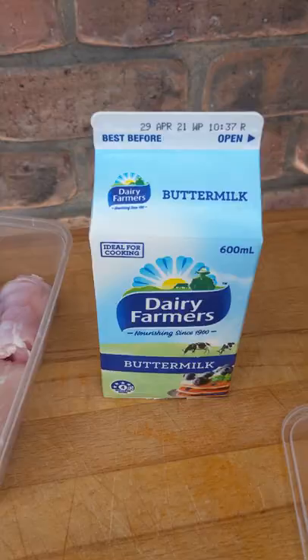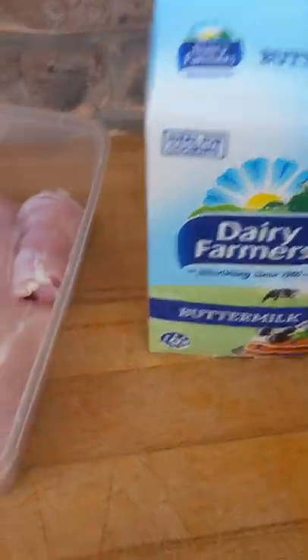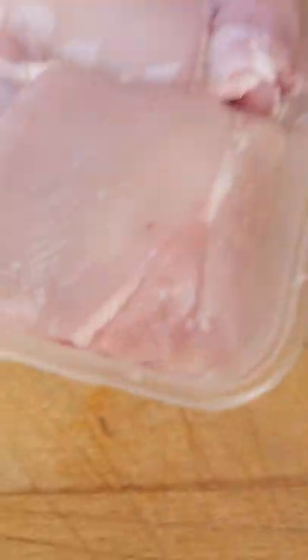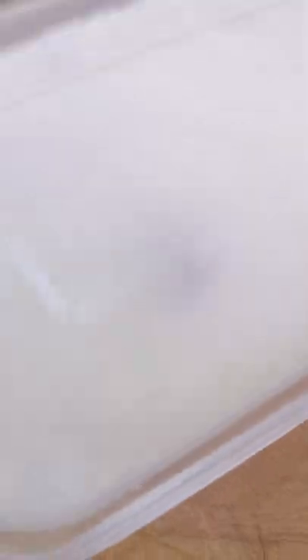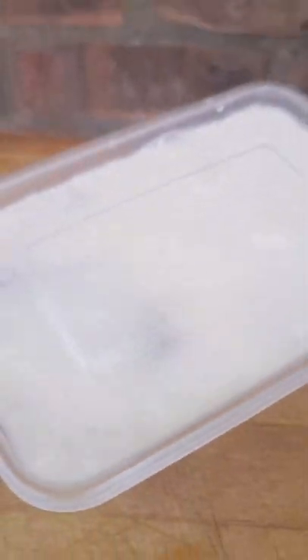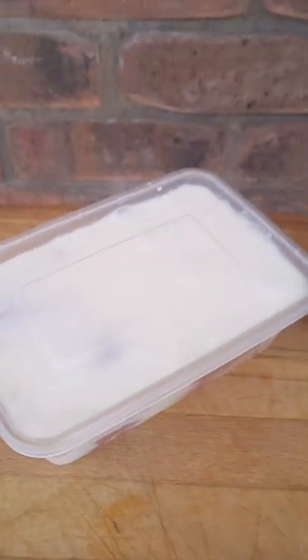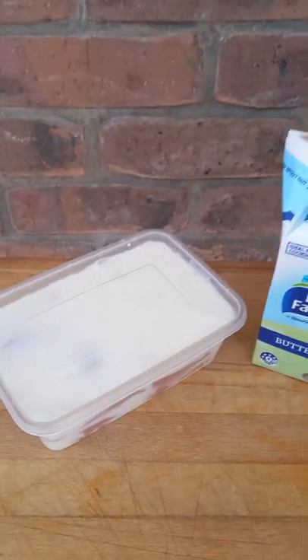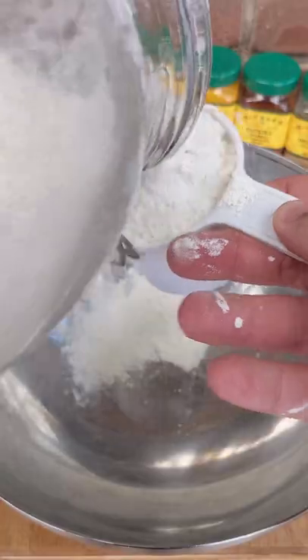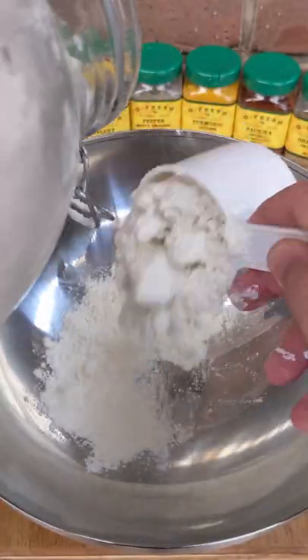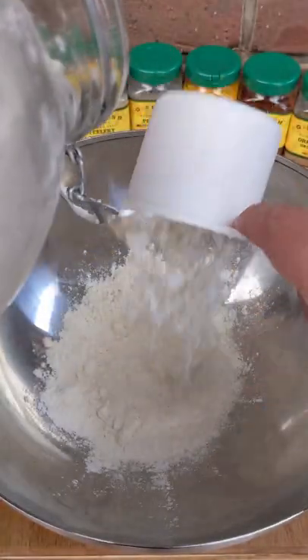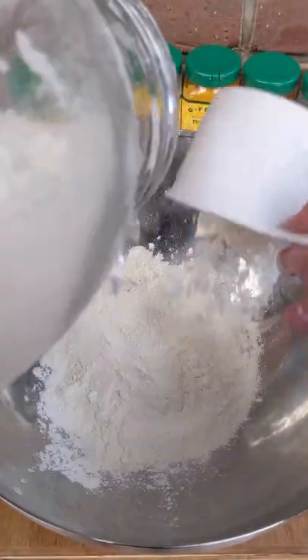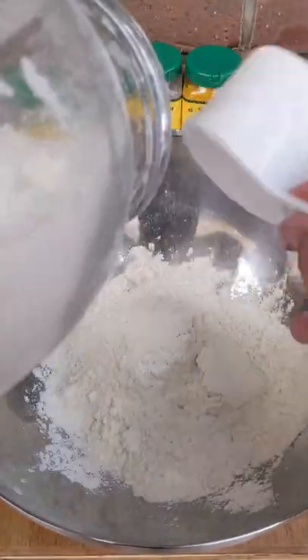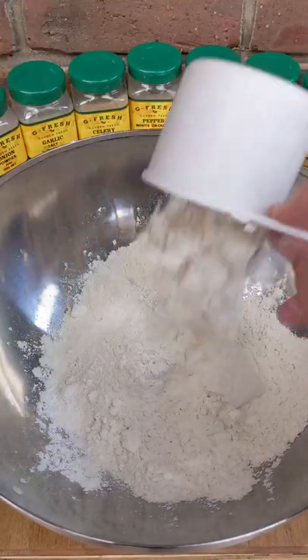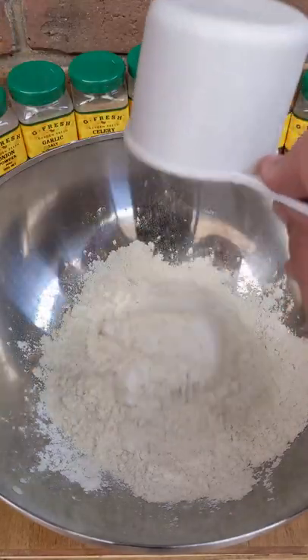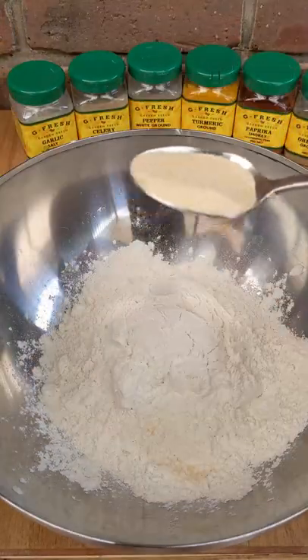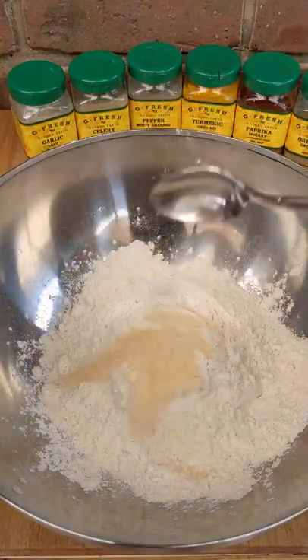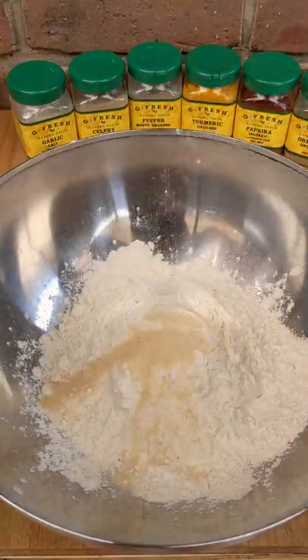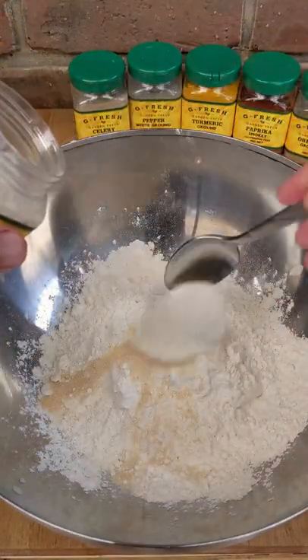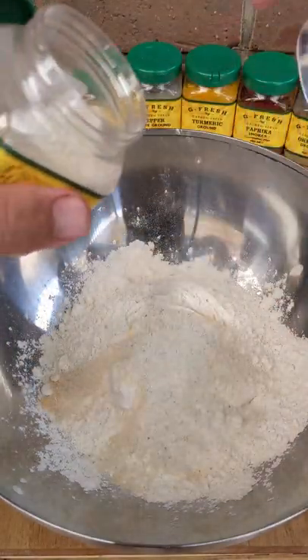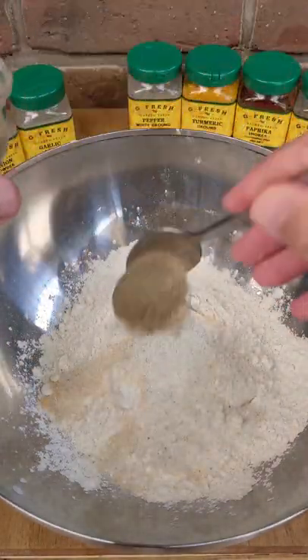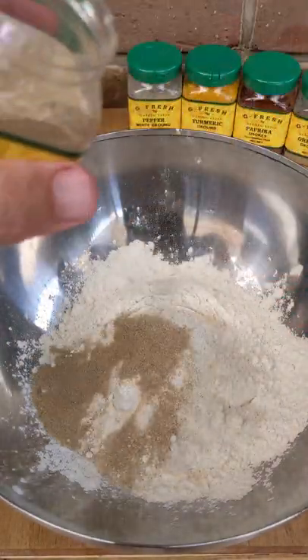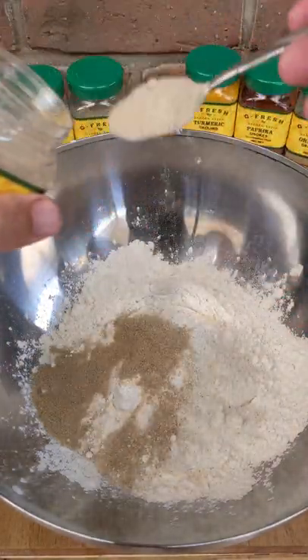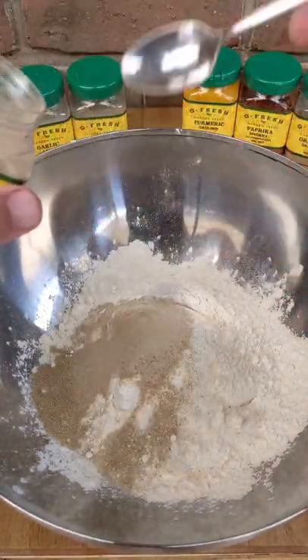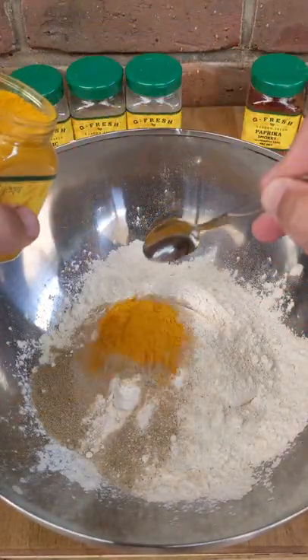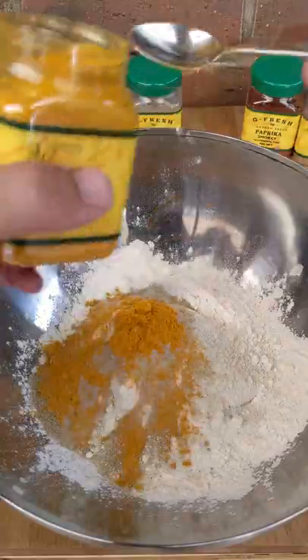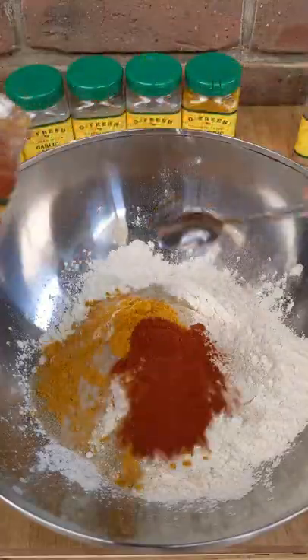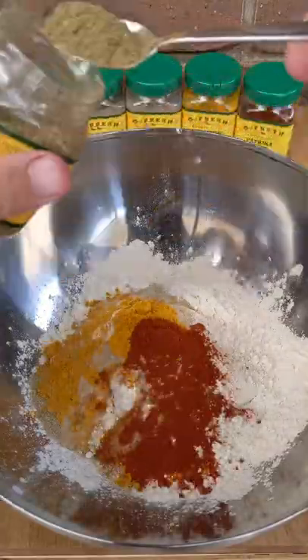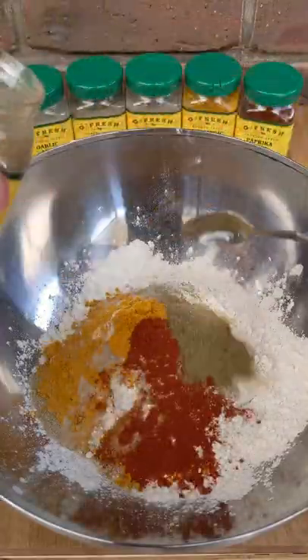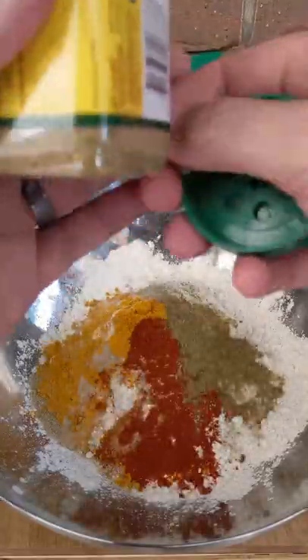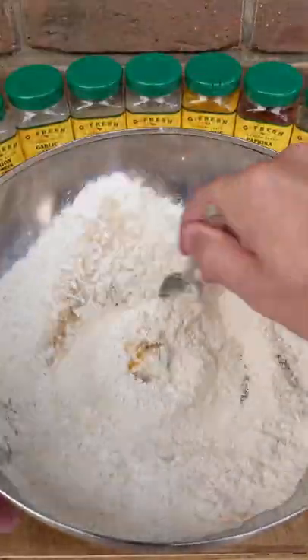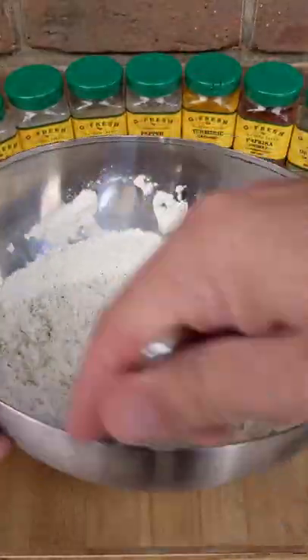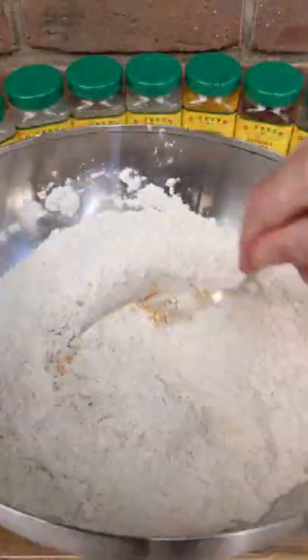Fried chicken — we've got four chicken thighs going to soak them in buttermilk for 24 hours. Then we've got three cups of flour and we're going to add a tablespoon each of onion powder, garlic salt, and celery salt, then a teaspoon each of white pepper, turmeric, paprika, and ground oregano, and then mix that all together.